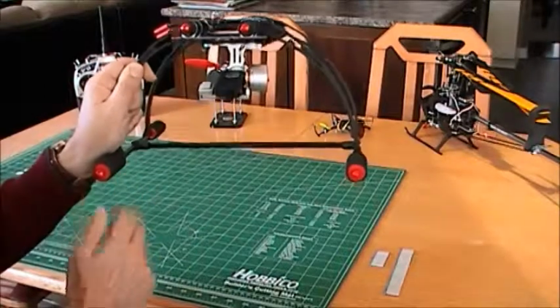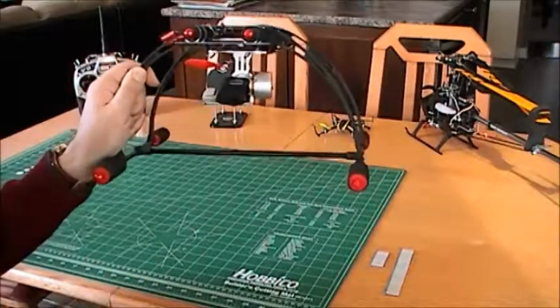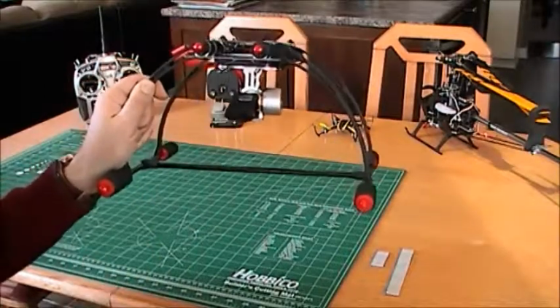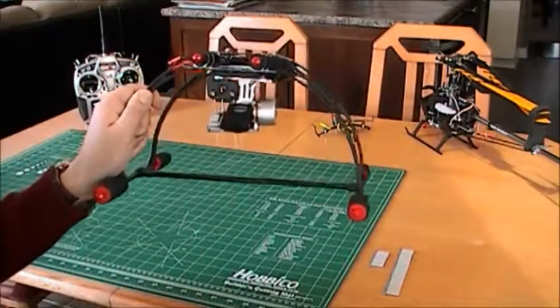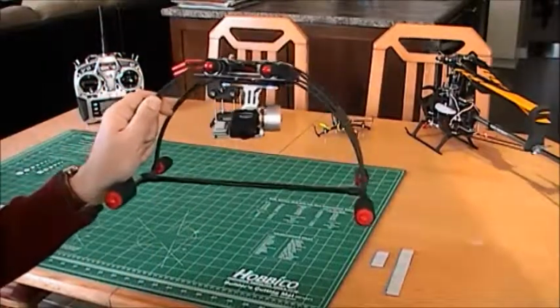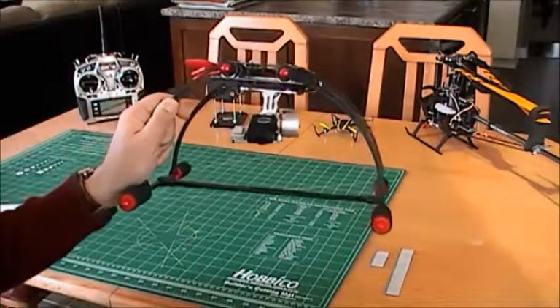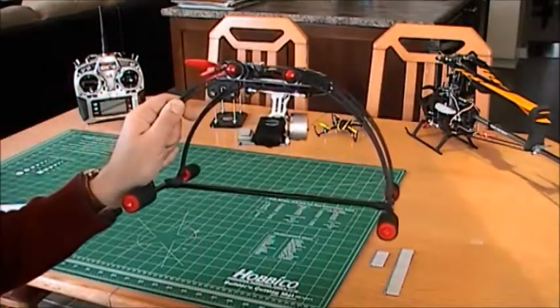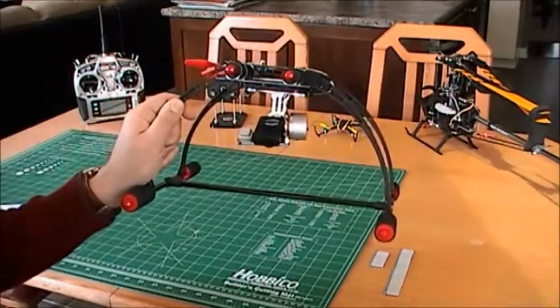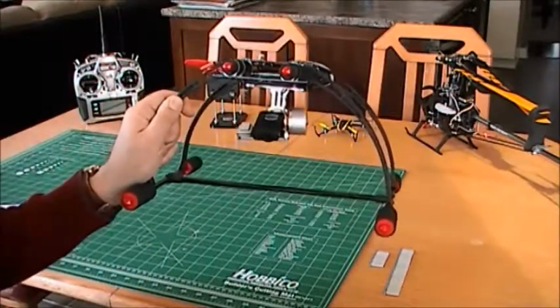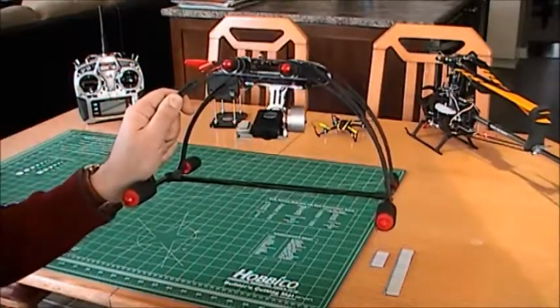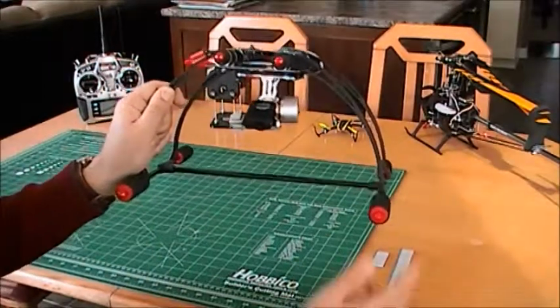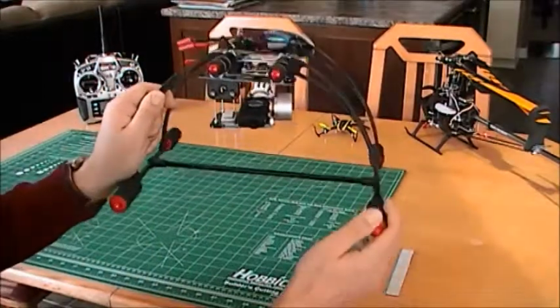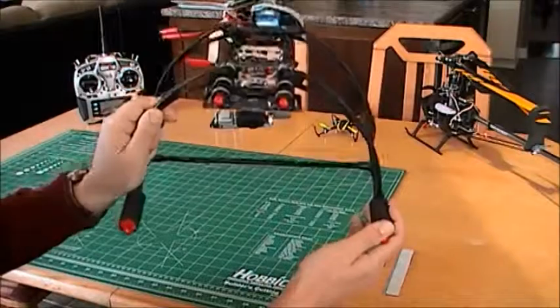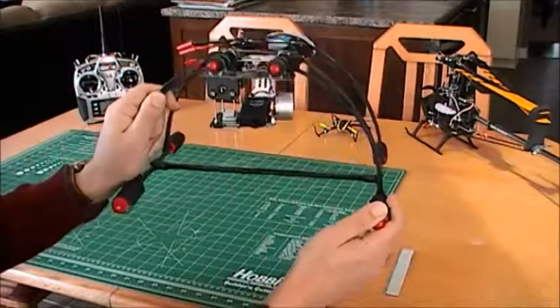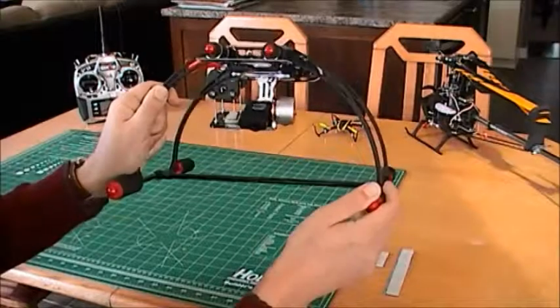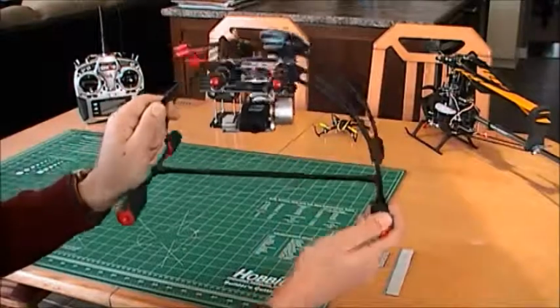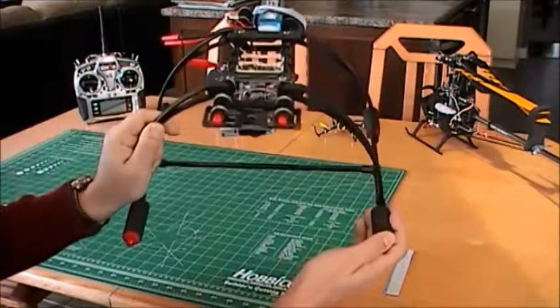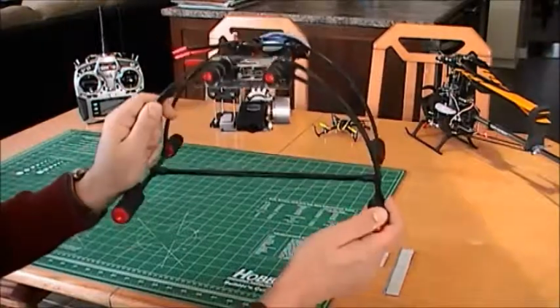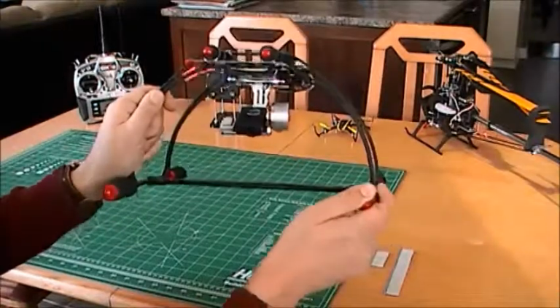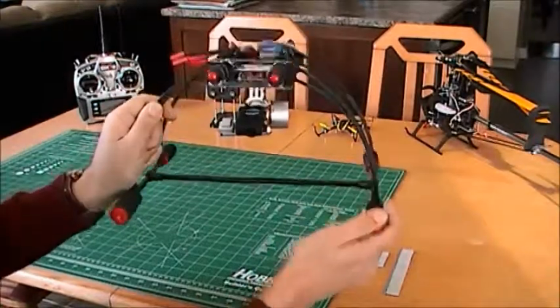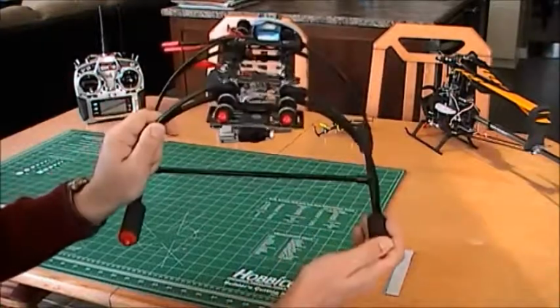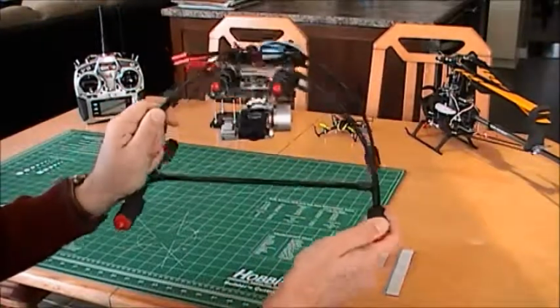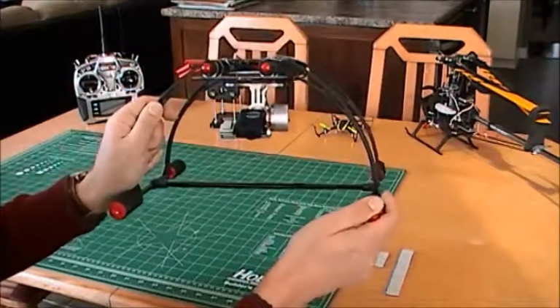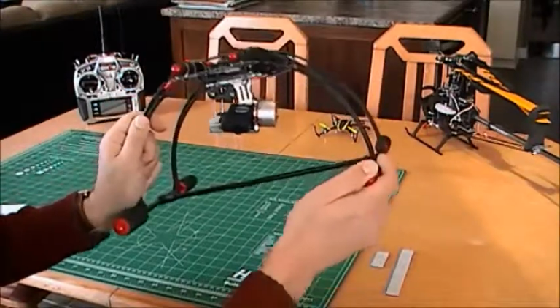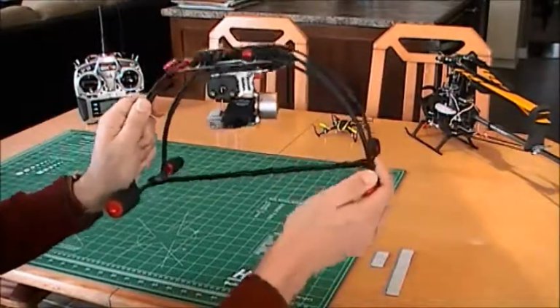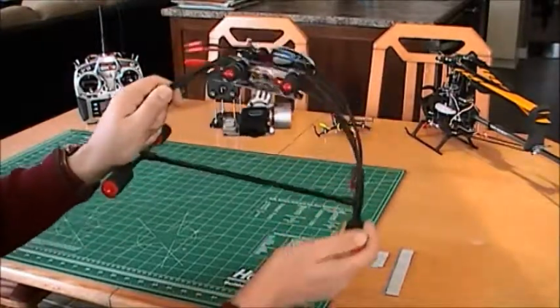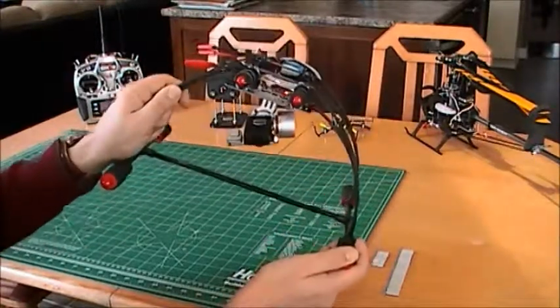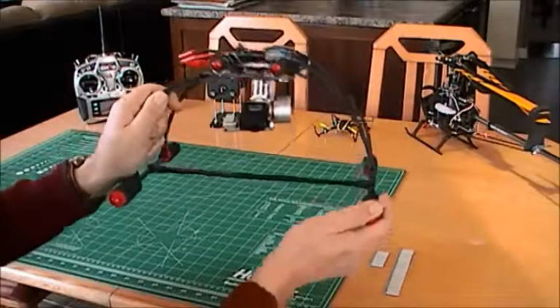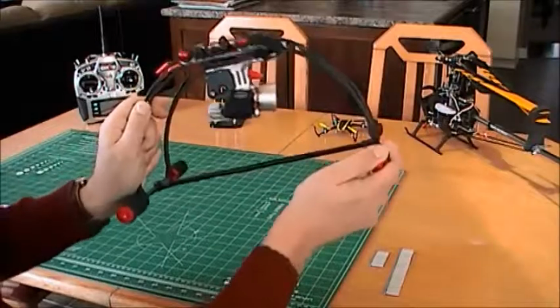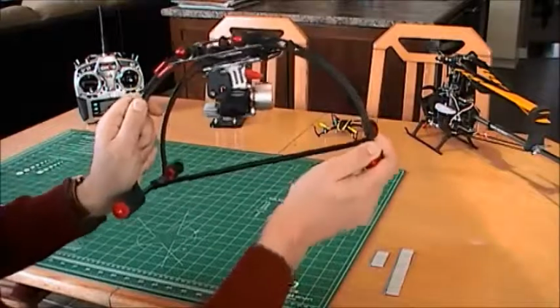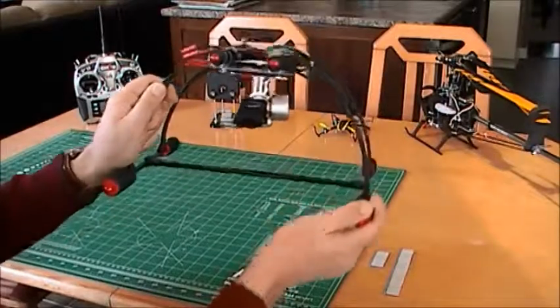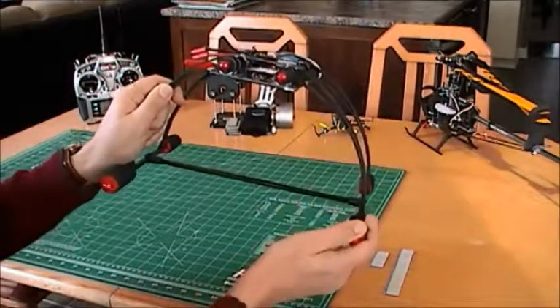It's close to being perfect. And as you can see, if I move on the pitch angle and the roll, it follows quite well.